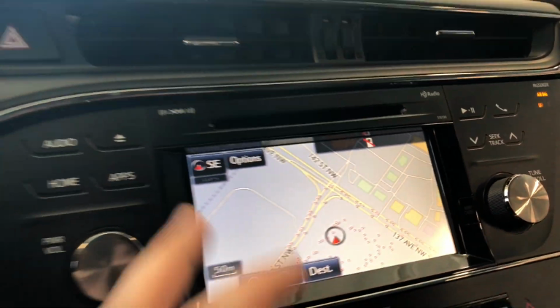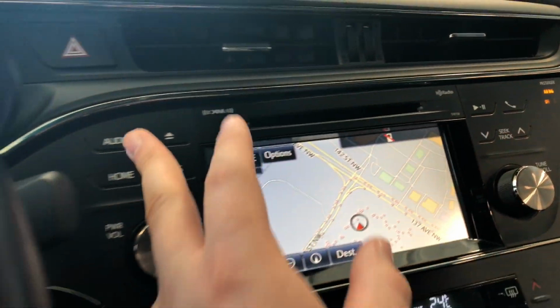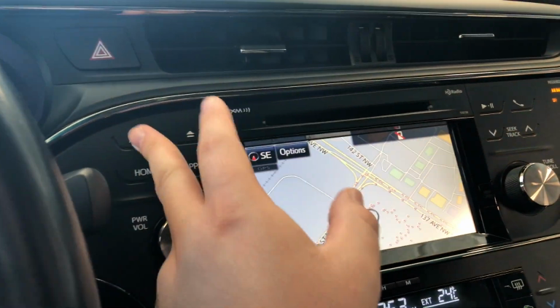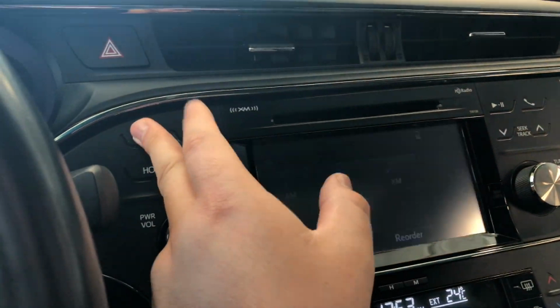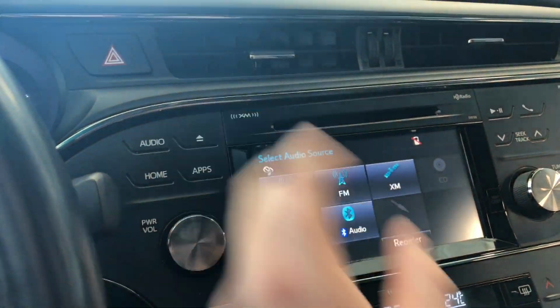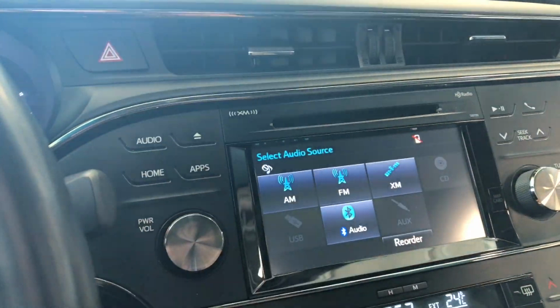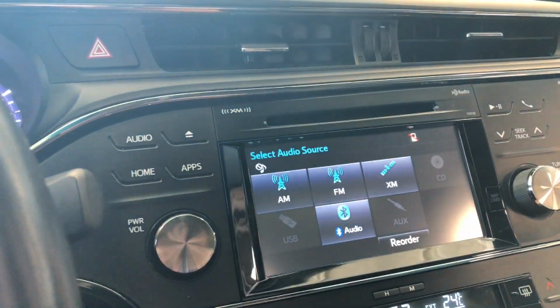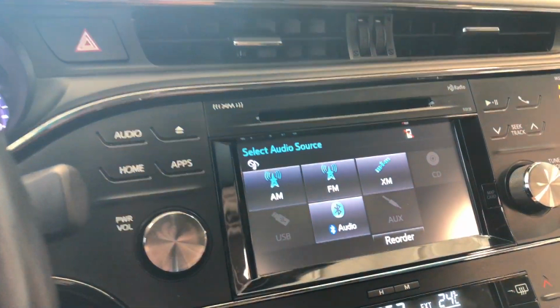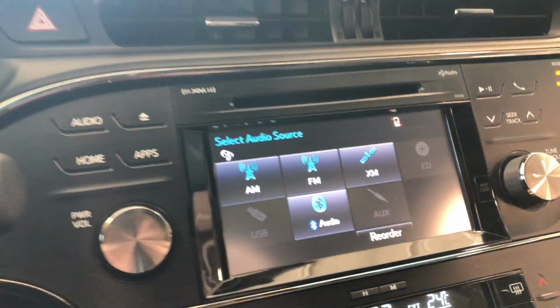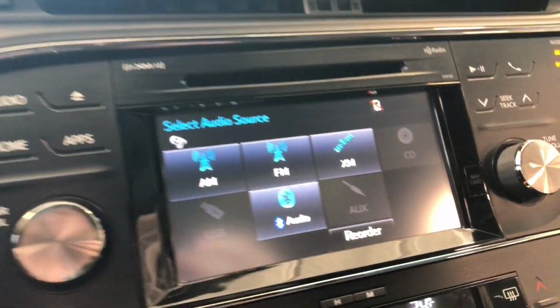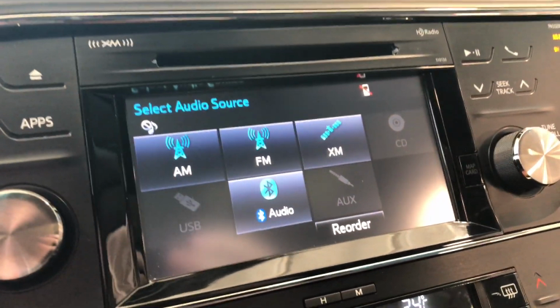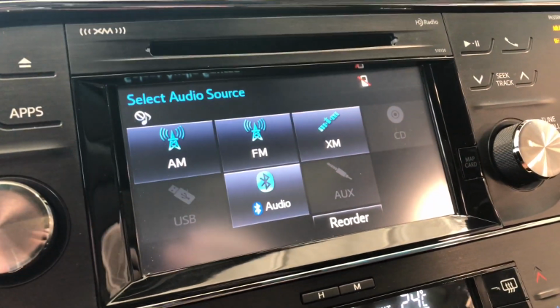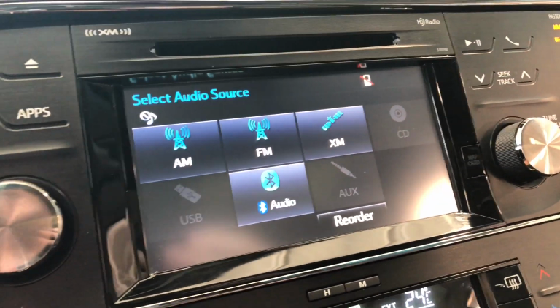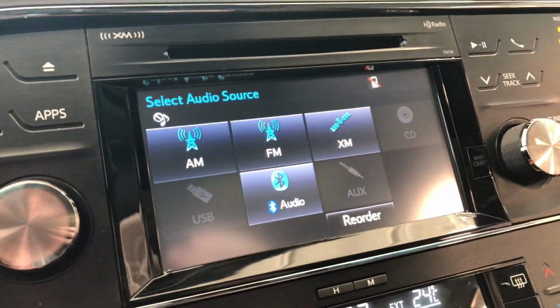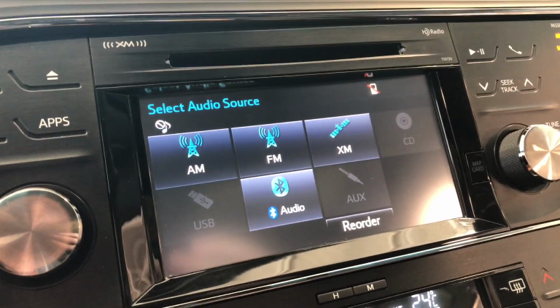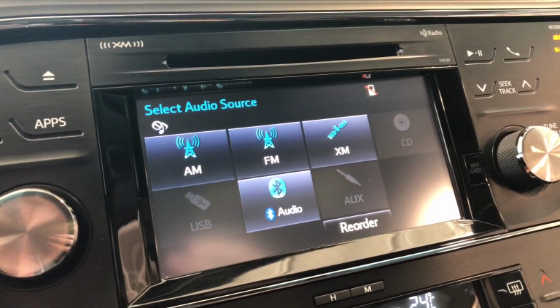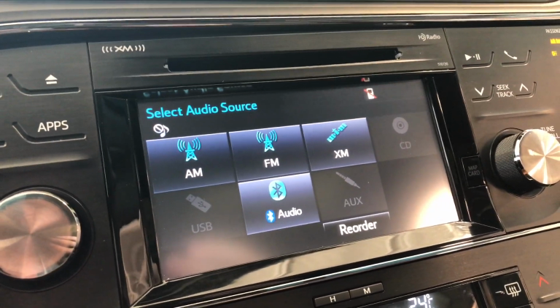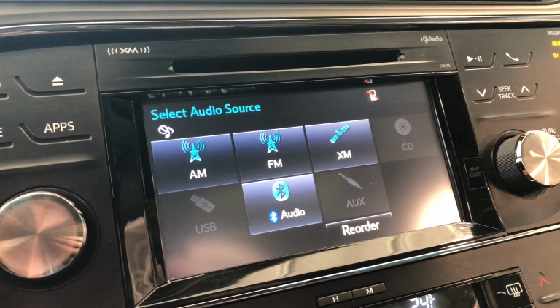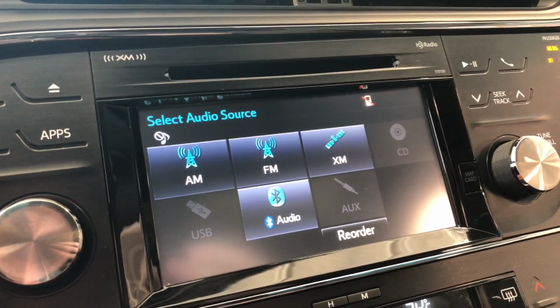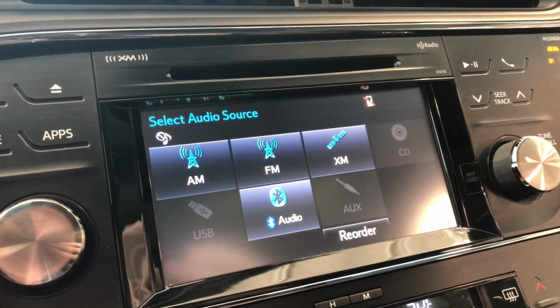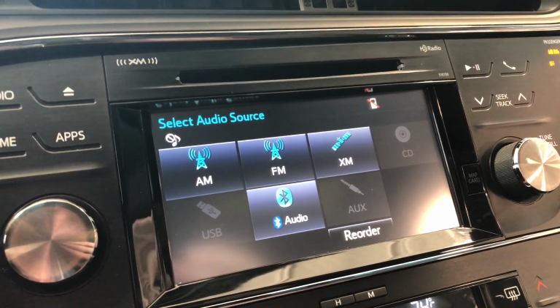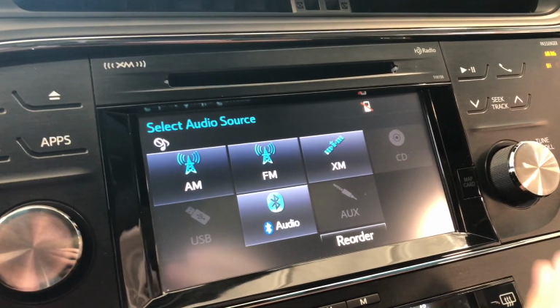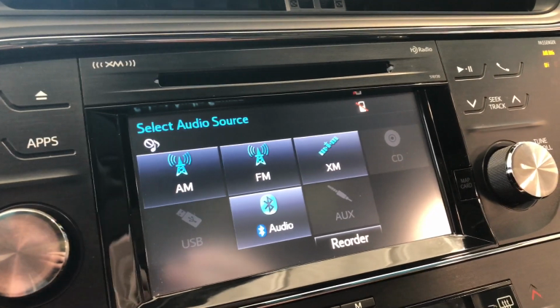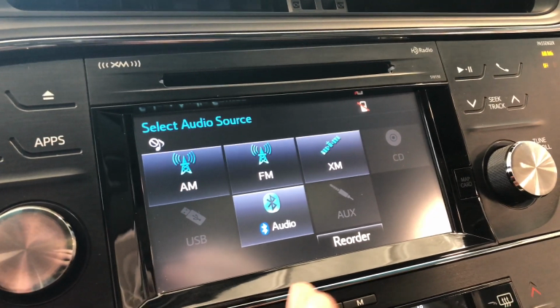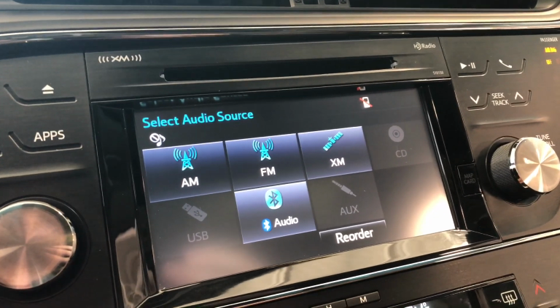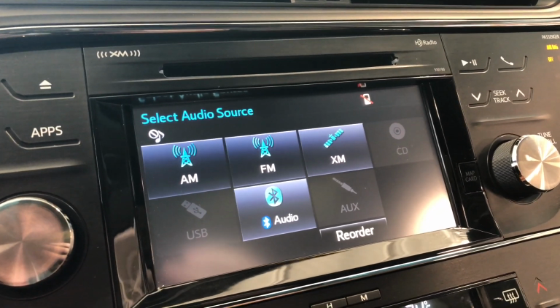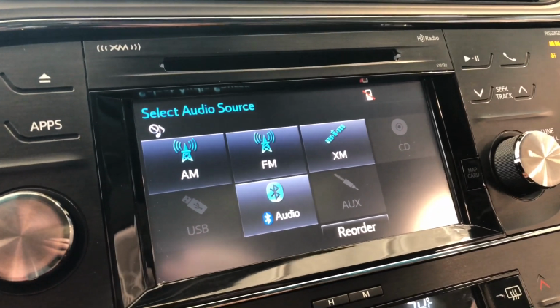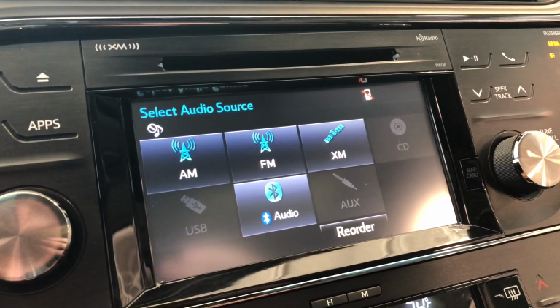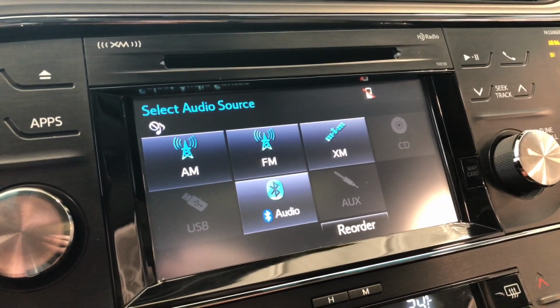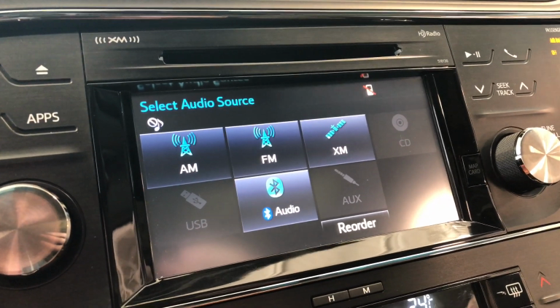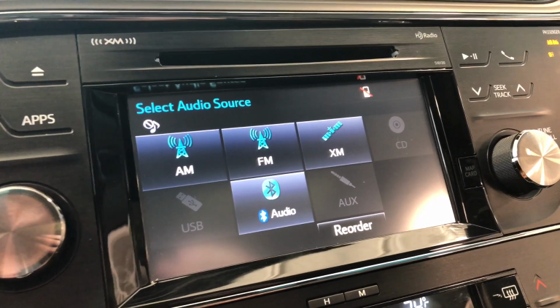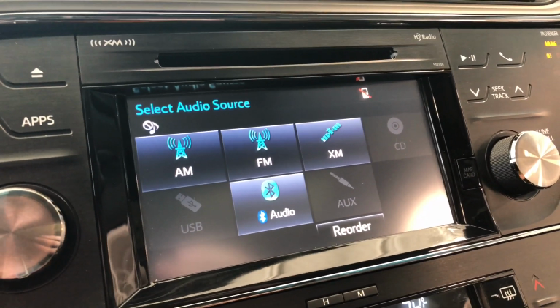Going into audio, on the left corner you can see you have your standard AM and FM options. You also have a choice between CD, USB, auxiliary, and a Bluetooth device.